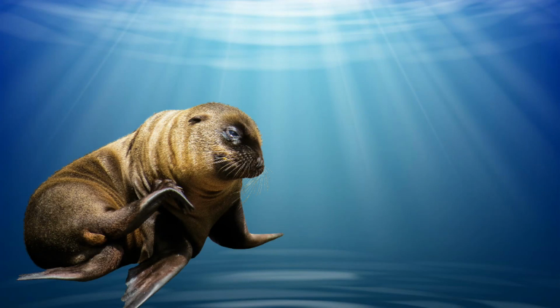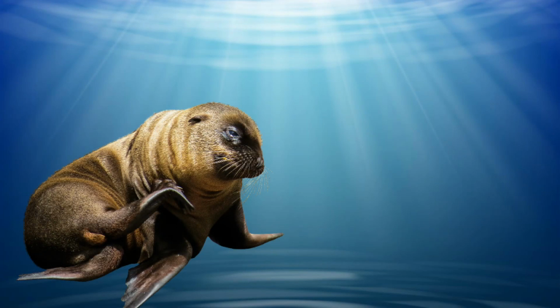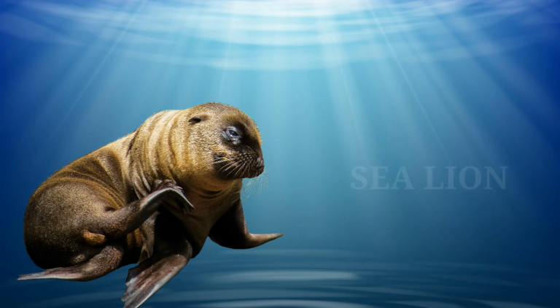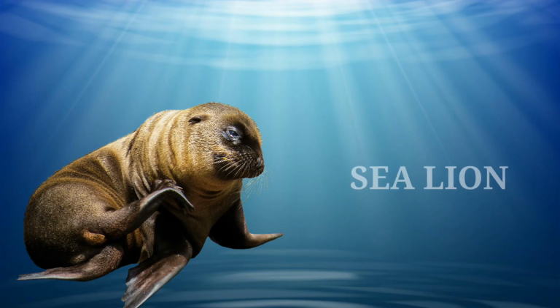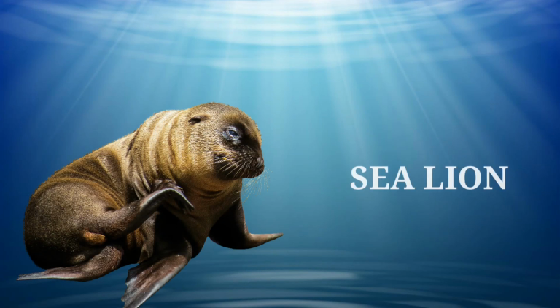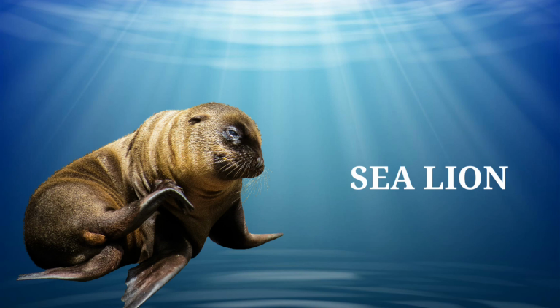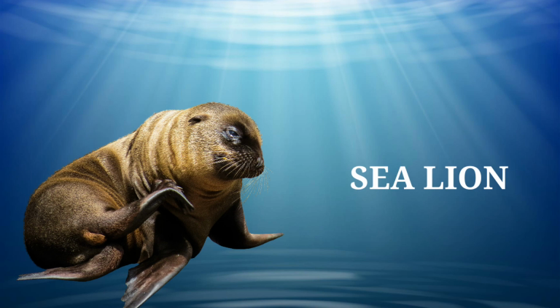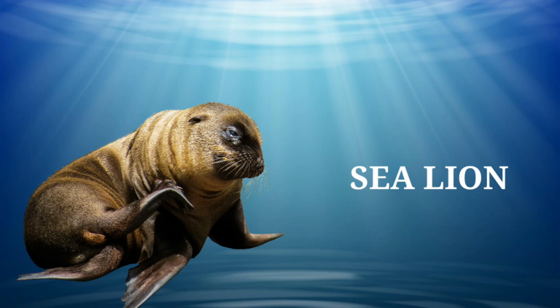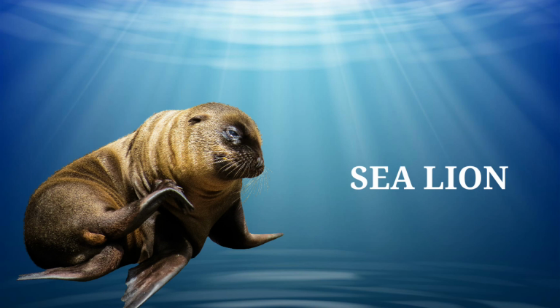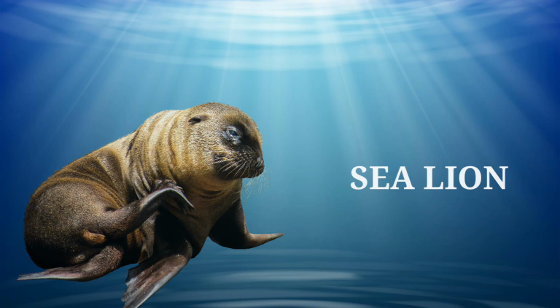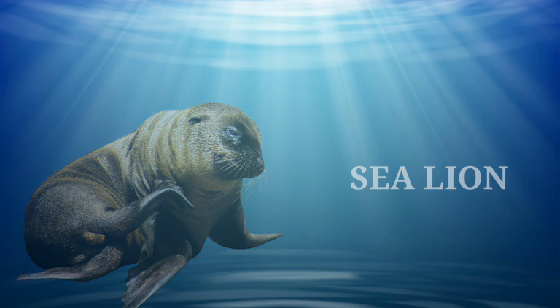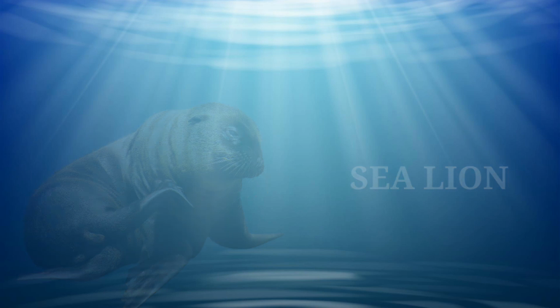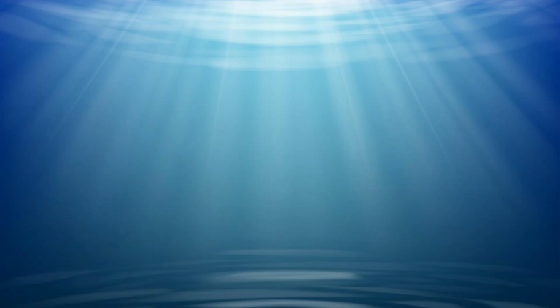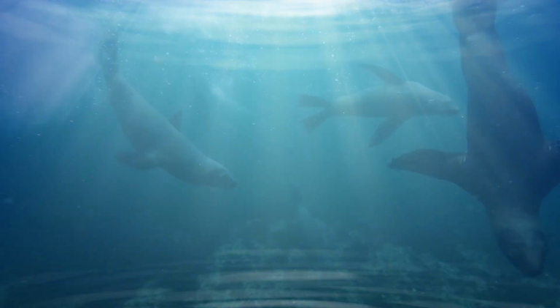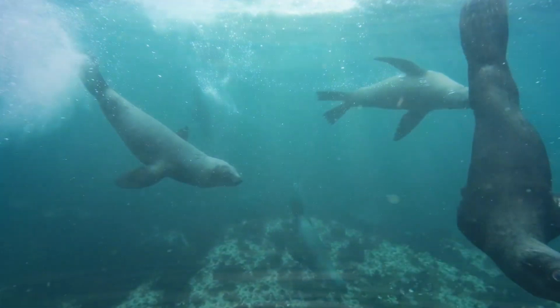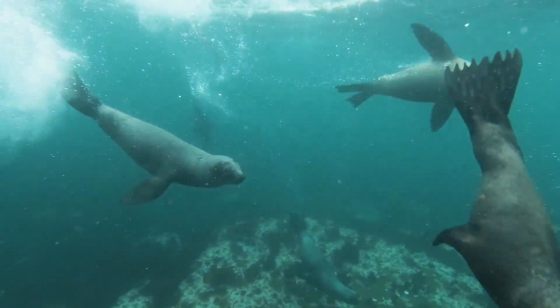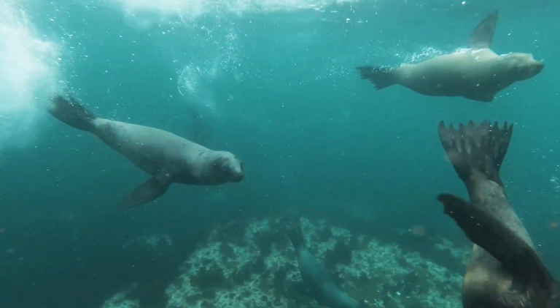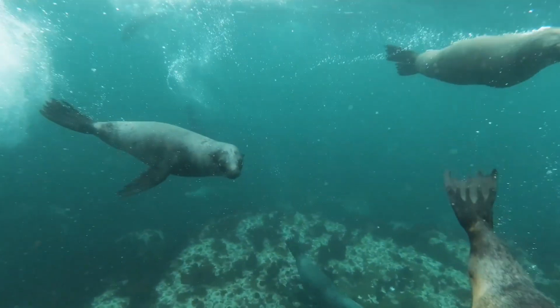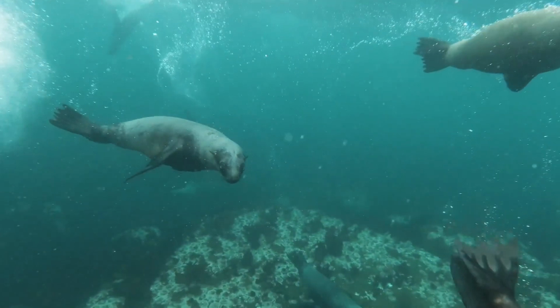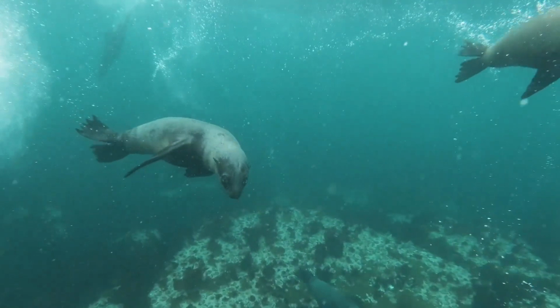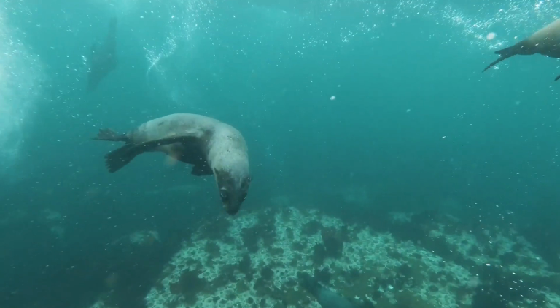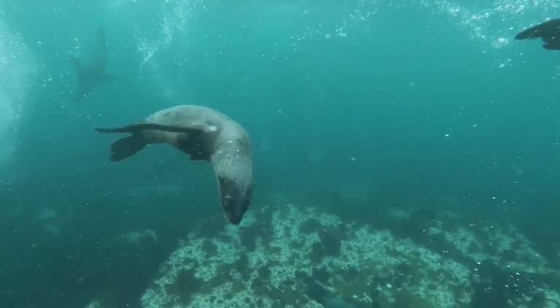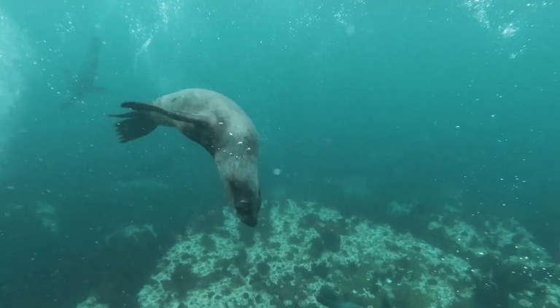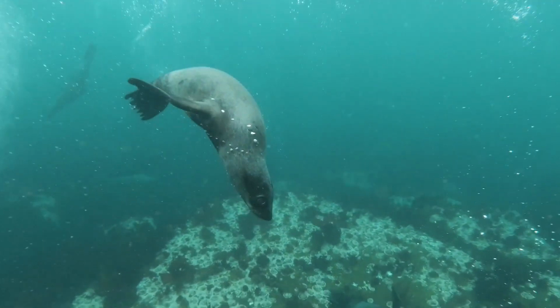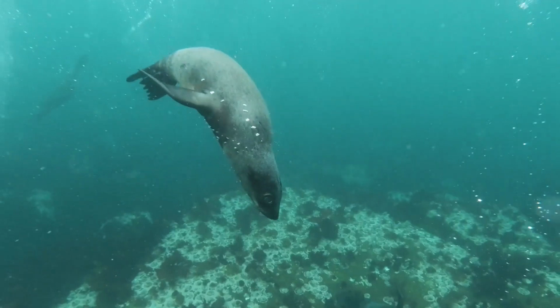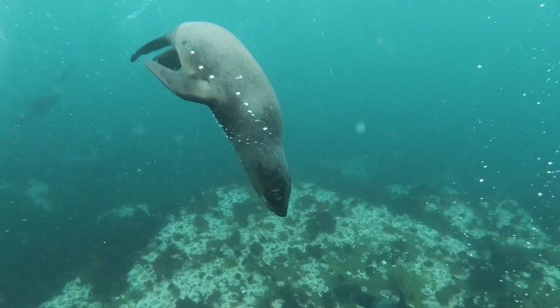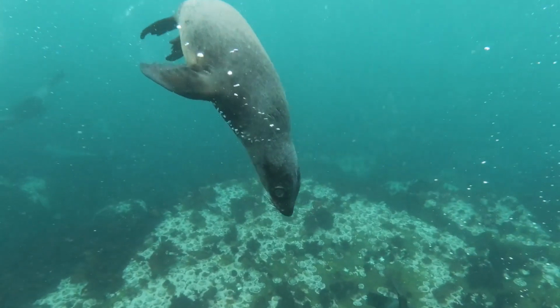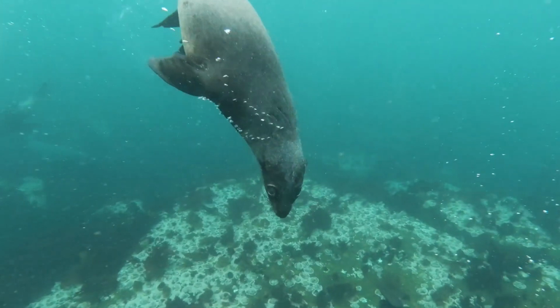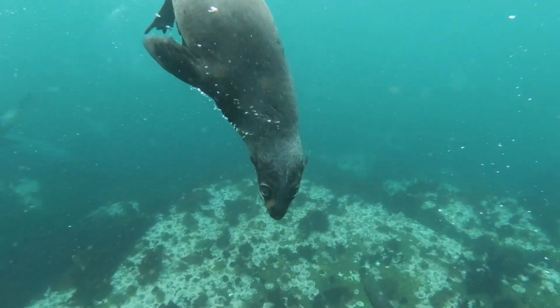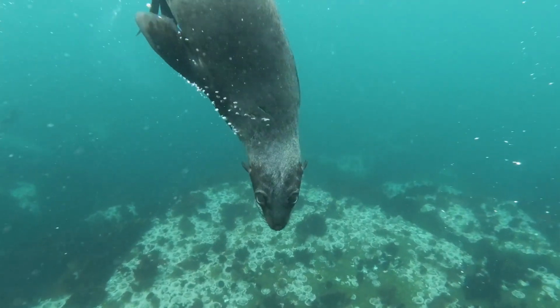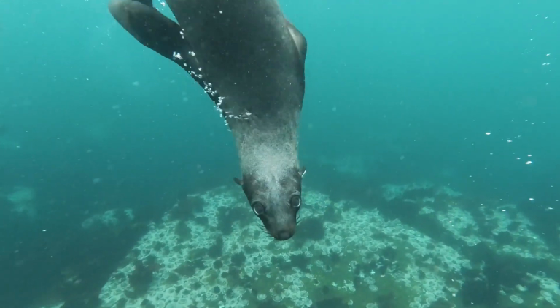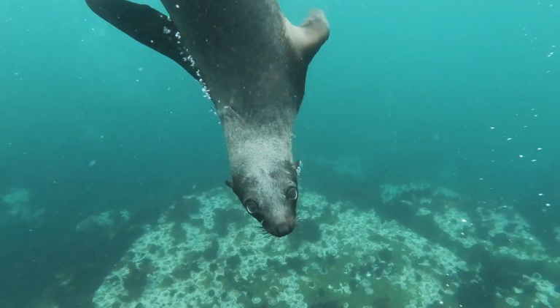Look at it. It's a sea lion. It is a strong swimmer. It can swim at a speed of 20 miles per hour in water.